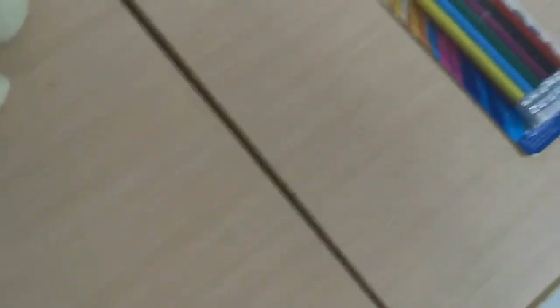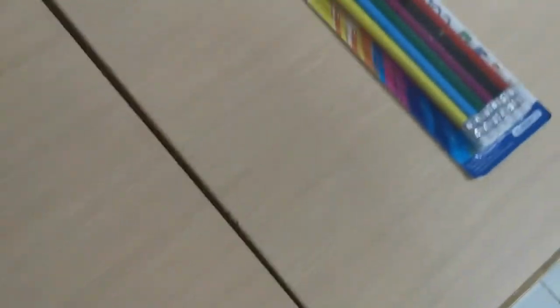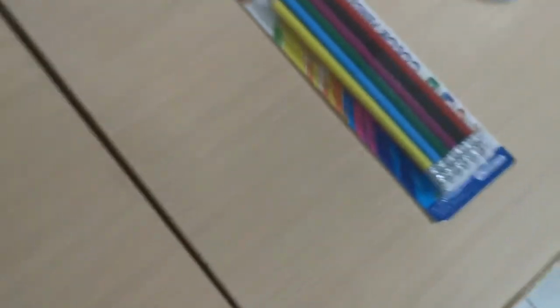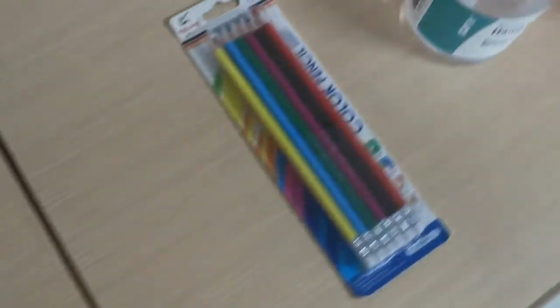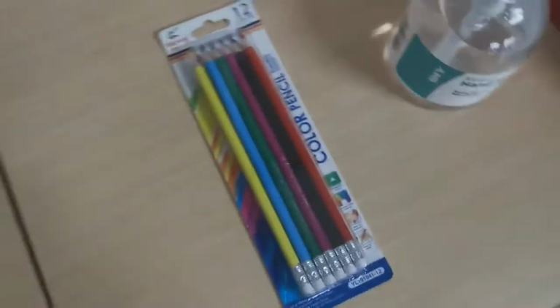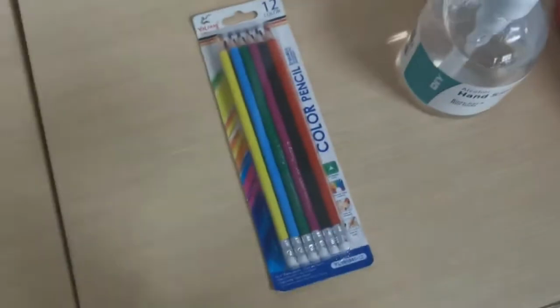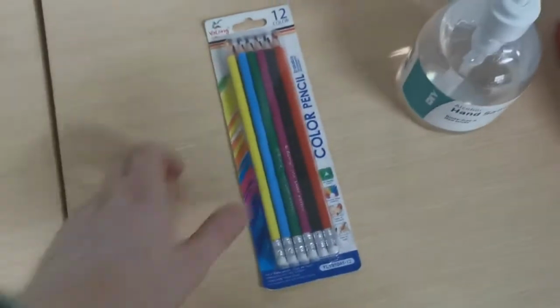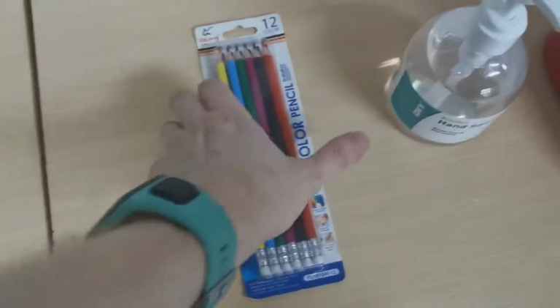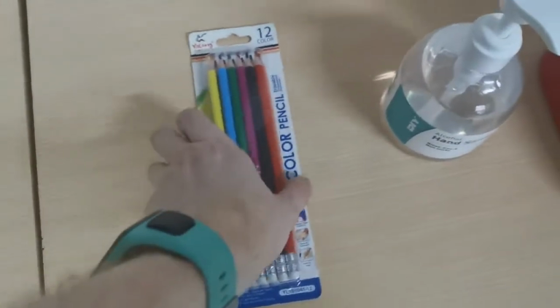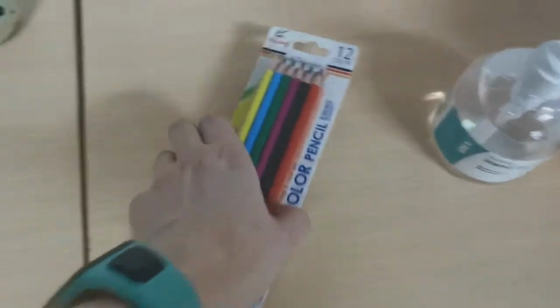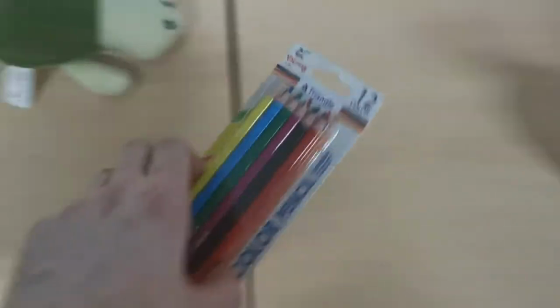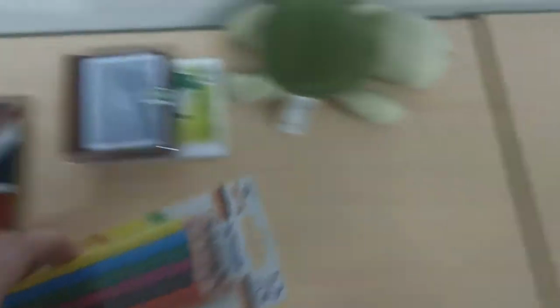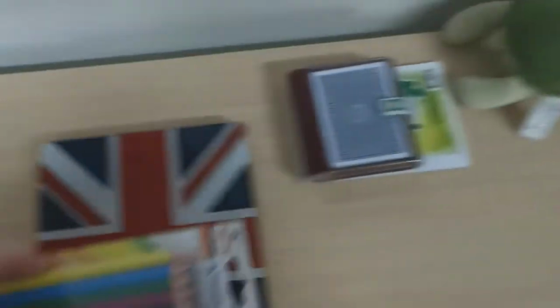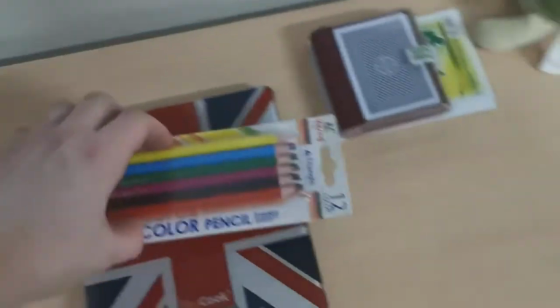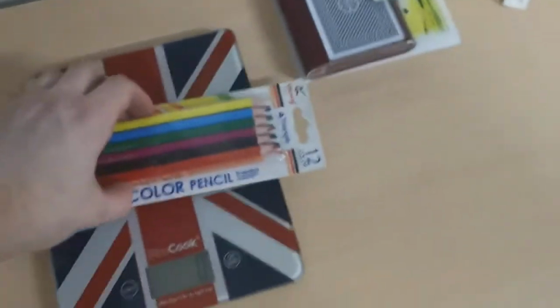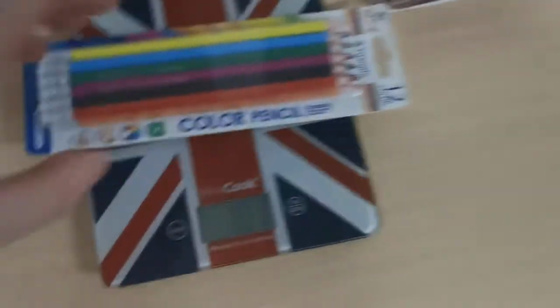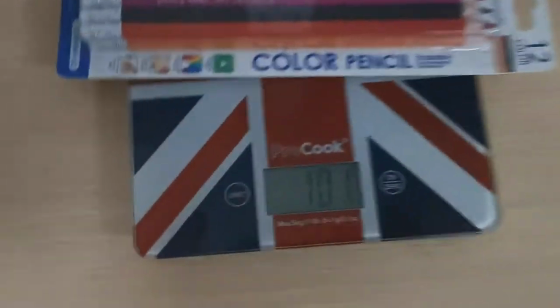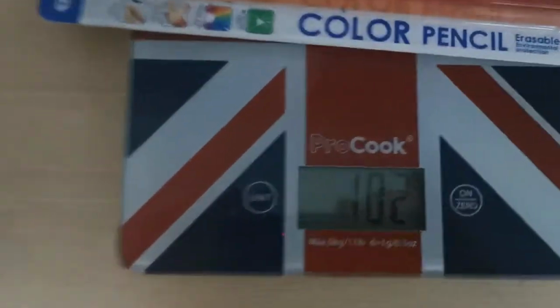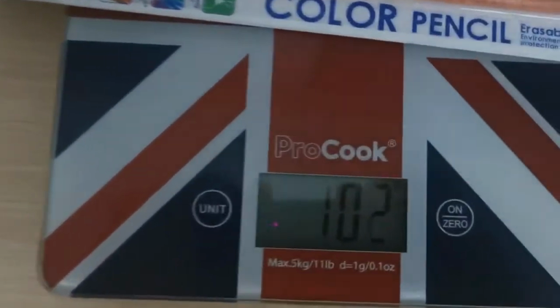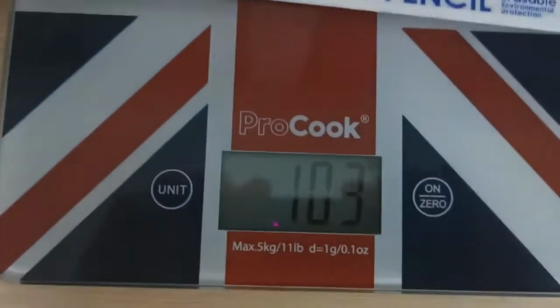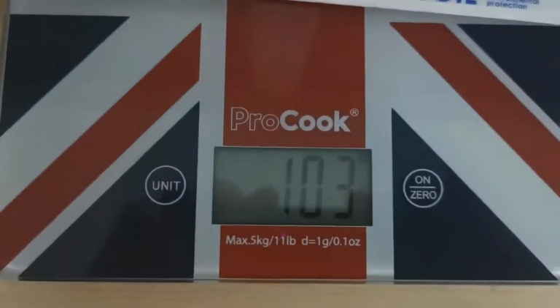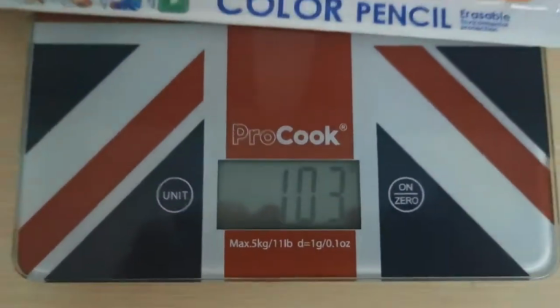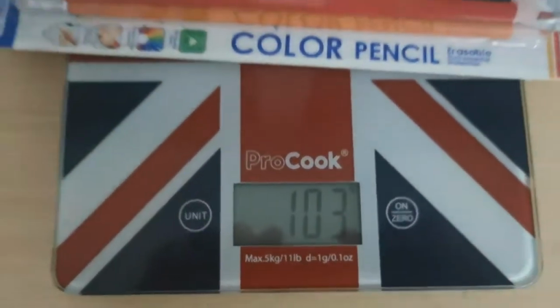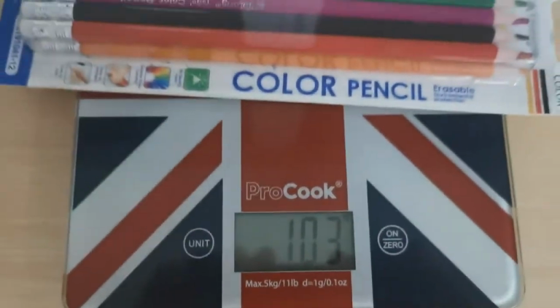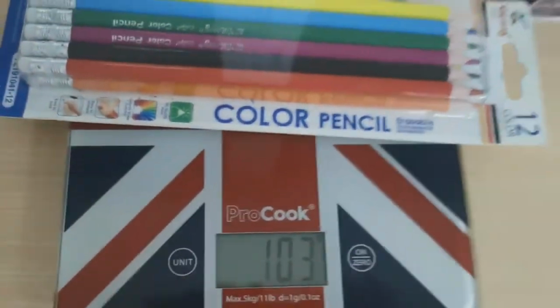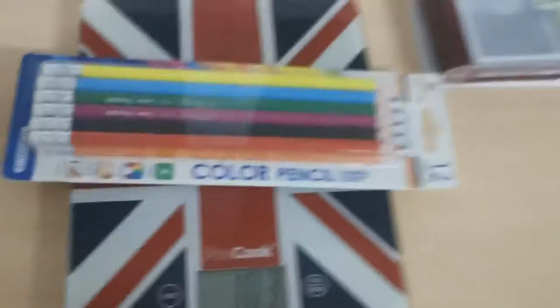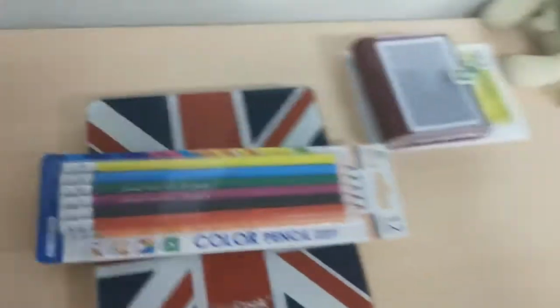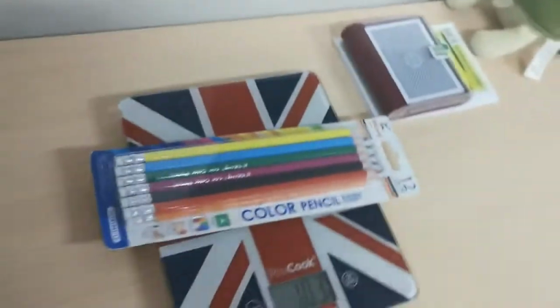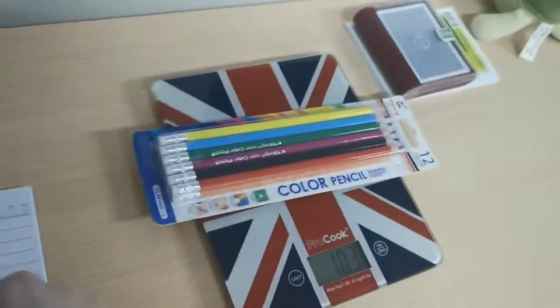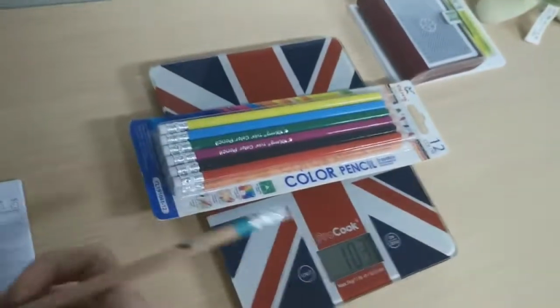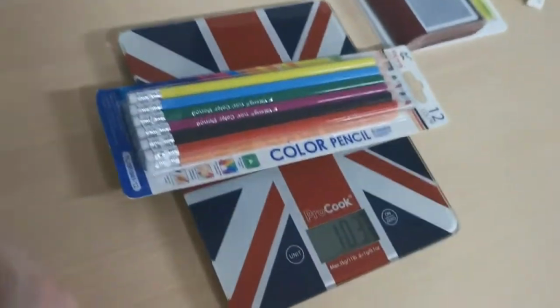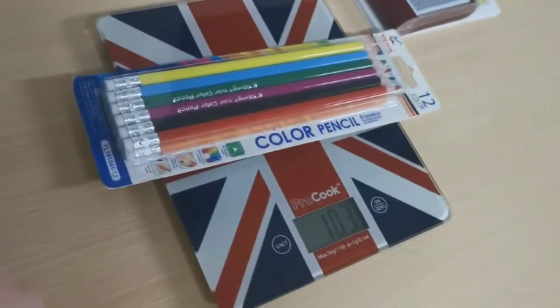Next we have some coloring pencils. The coloring pencils weigh 103 grams.